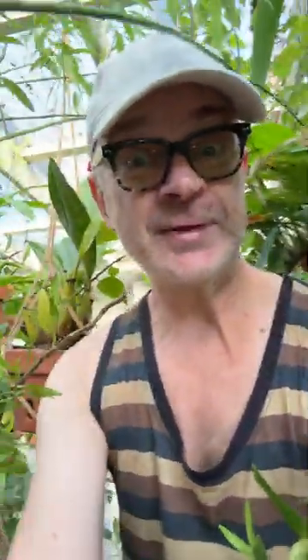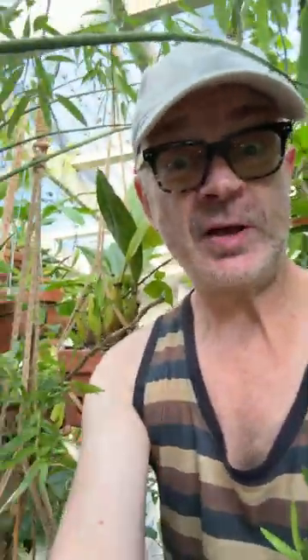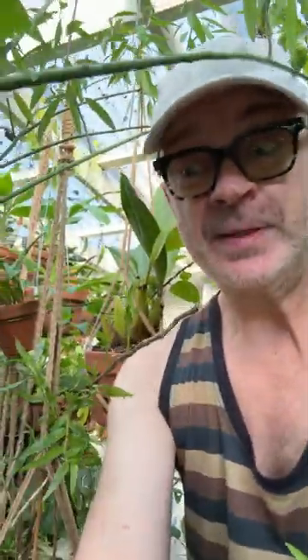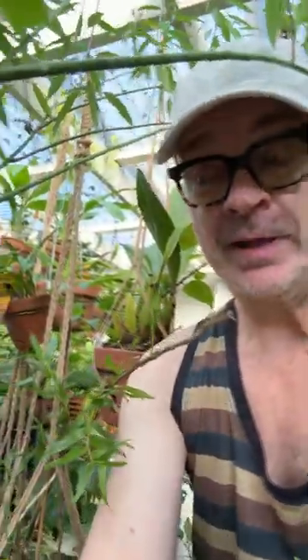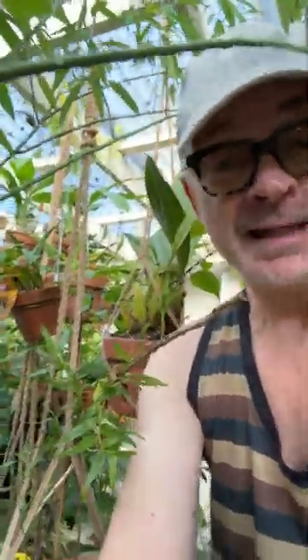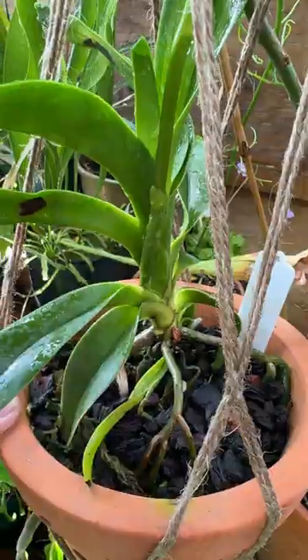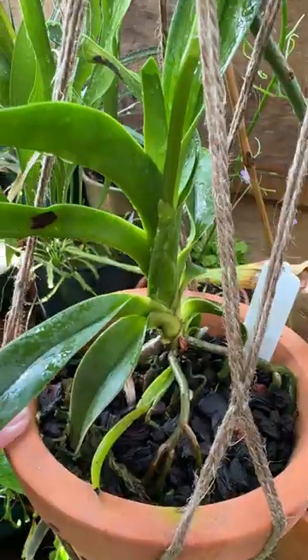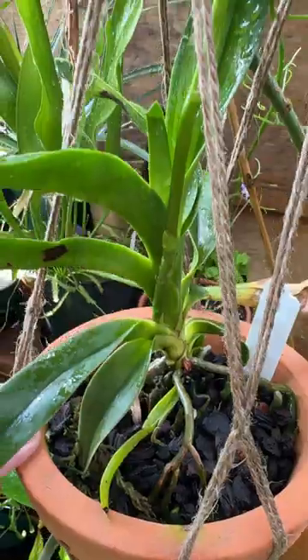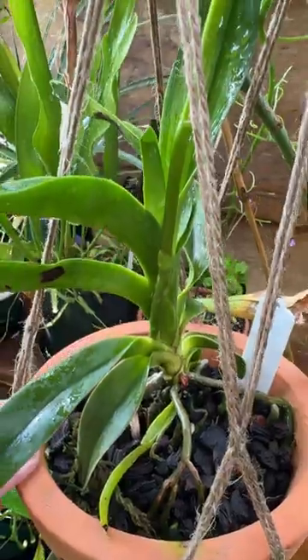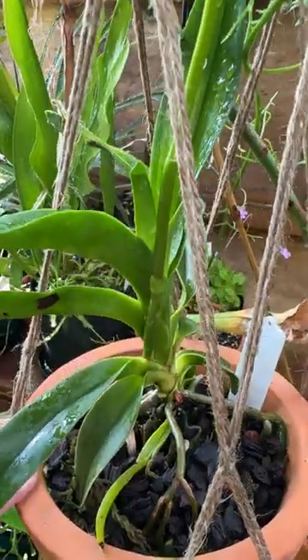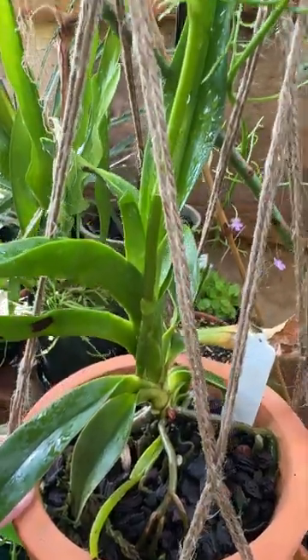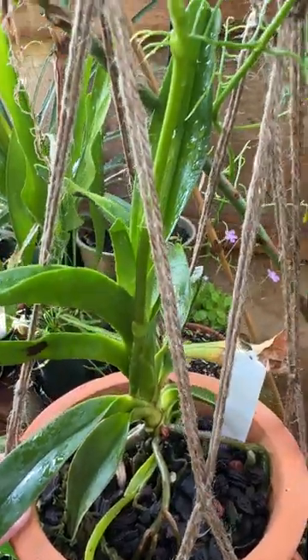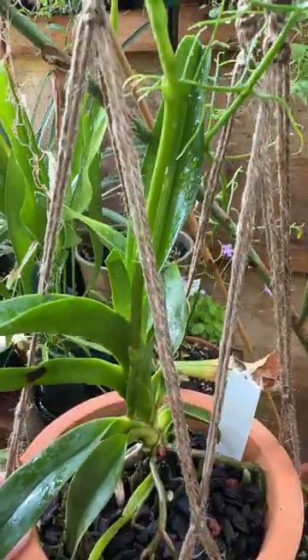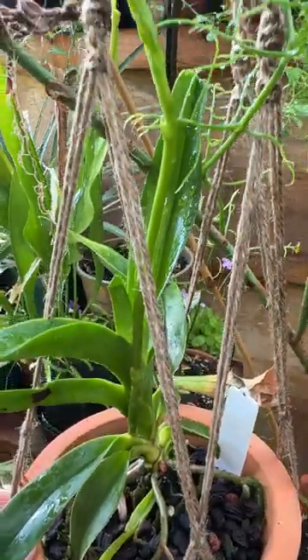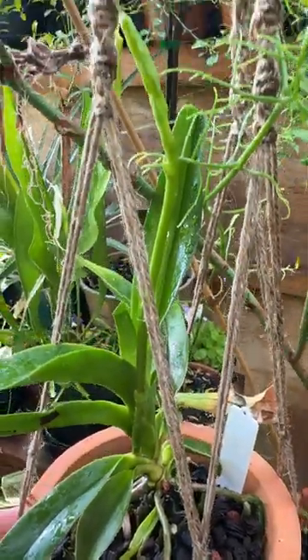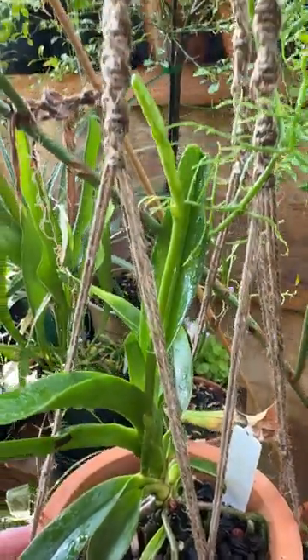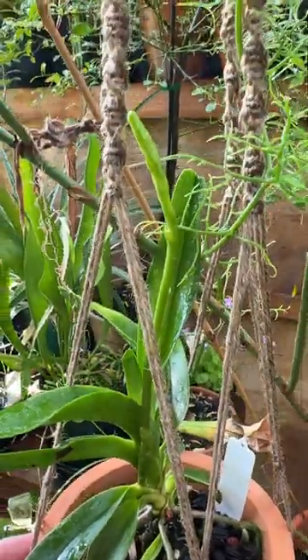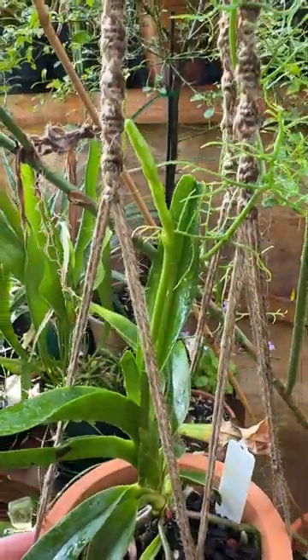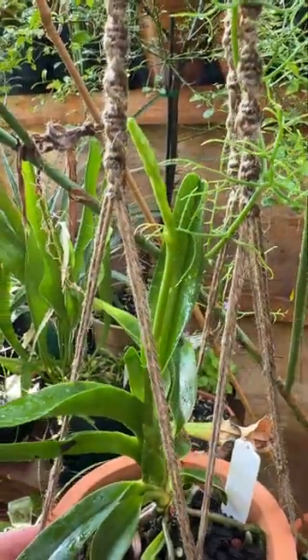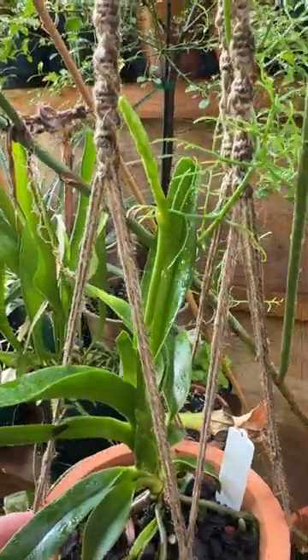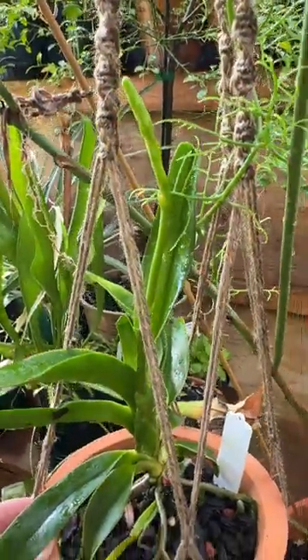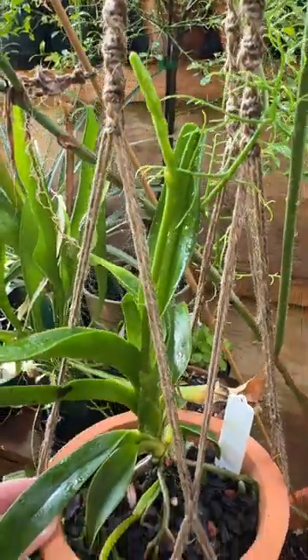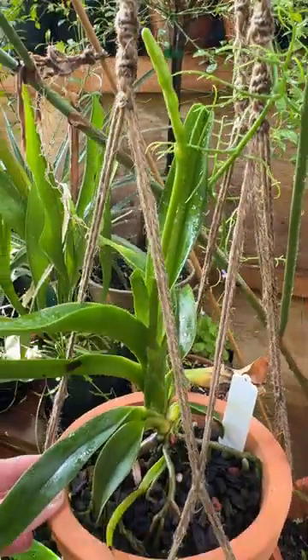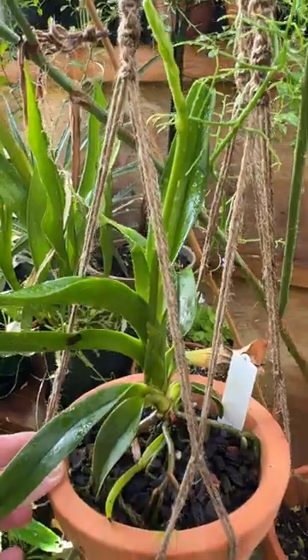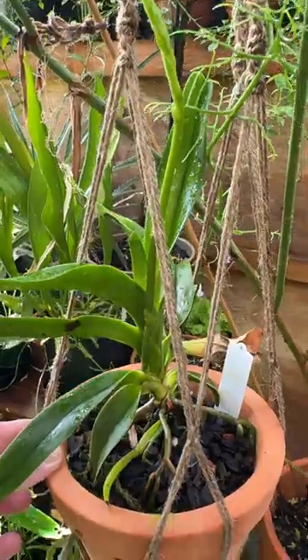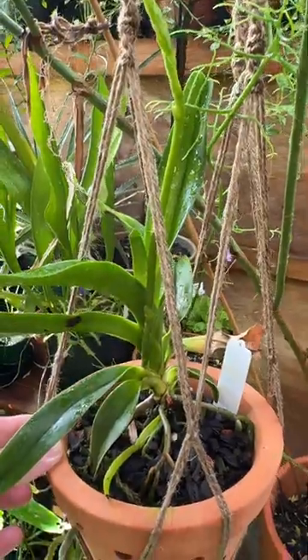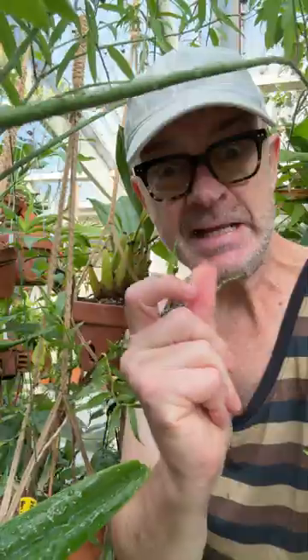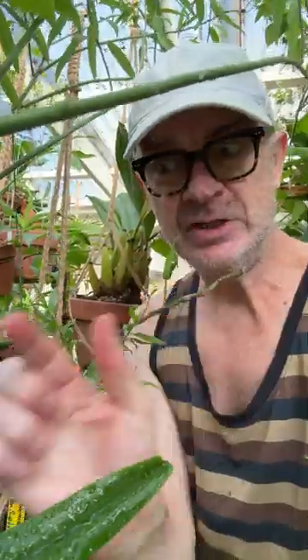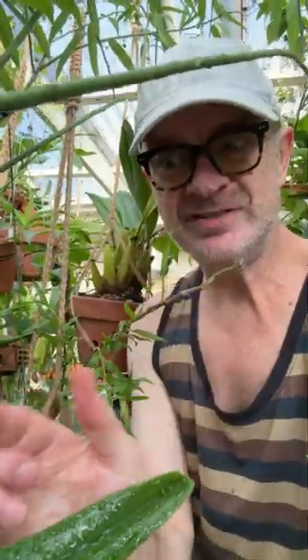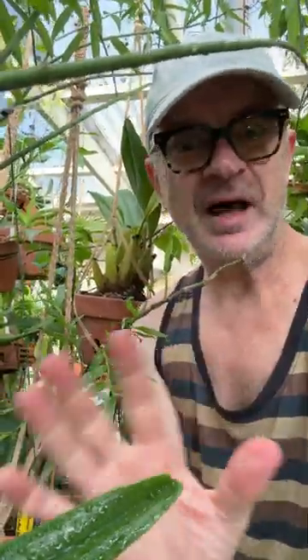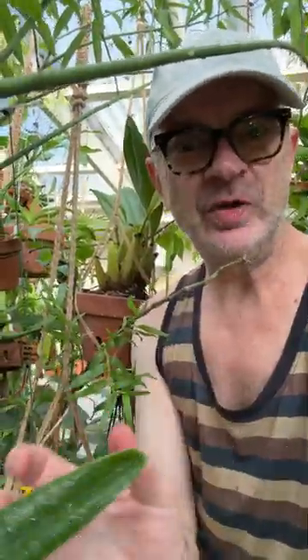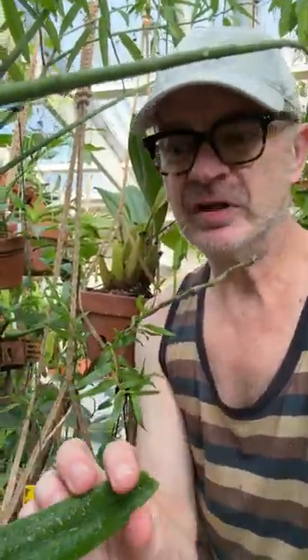I had a flower spike on this plant at this time last year and it was doing very well — it was growing and I was excited — but then we had a very sharp, unexpected cold snap and it just withered and died.